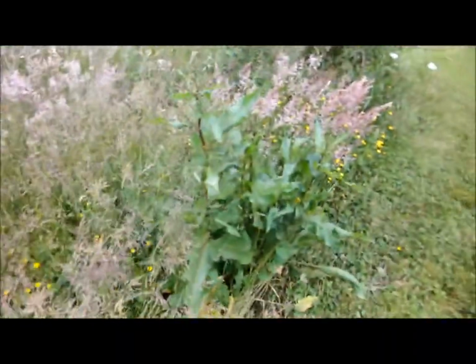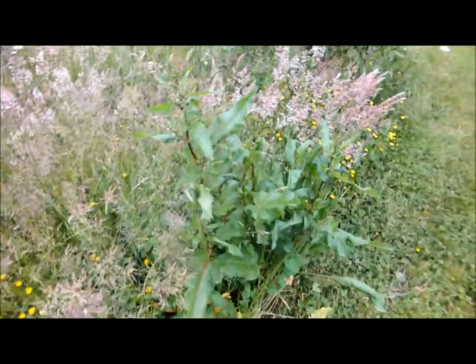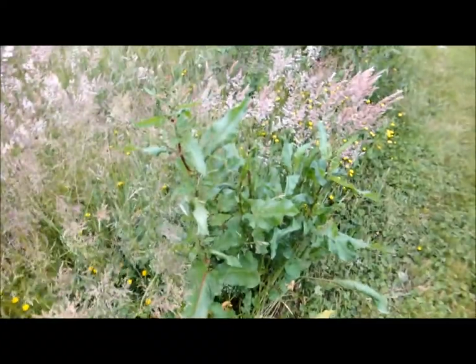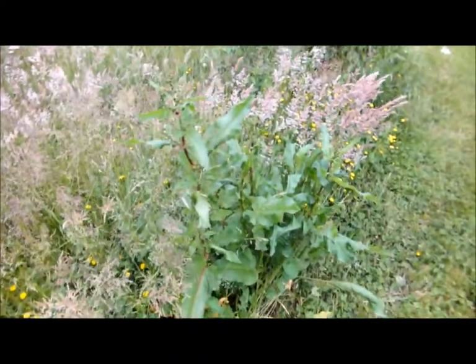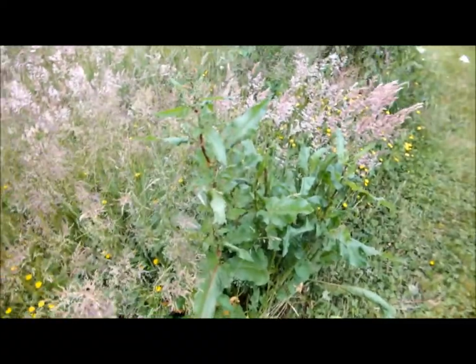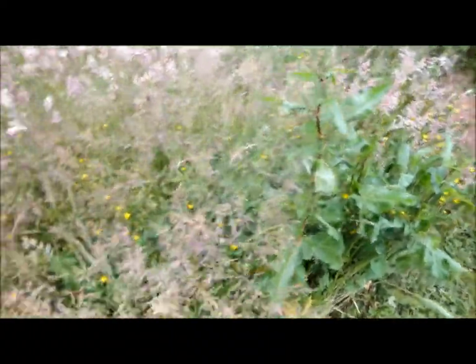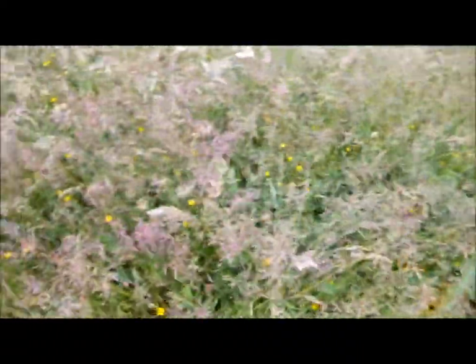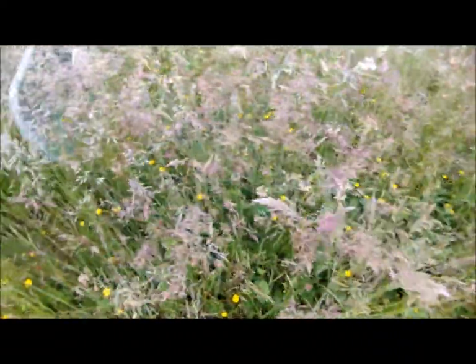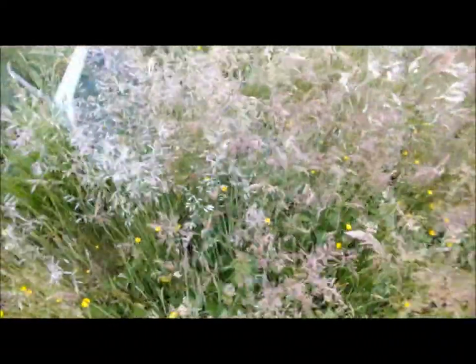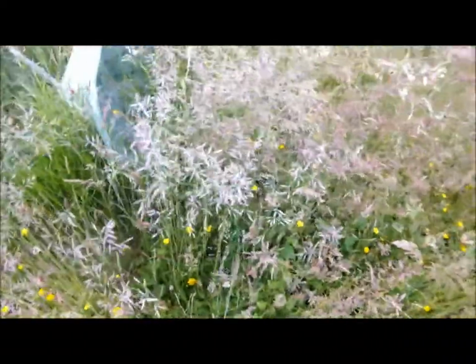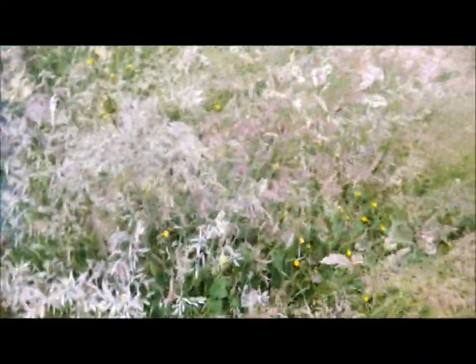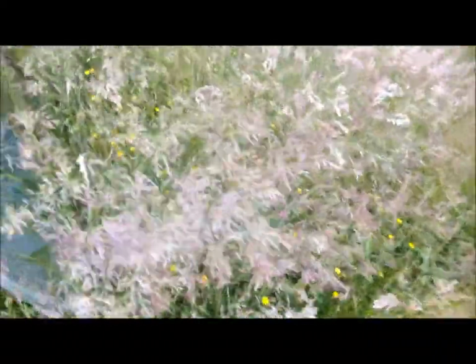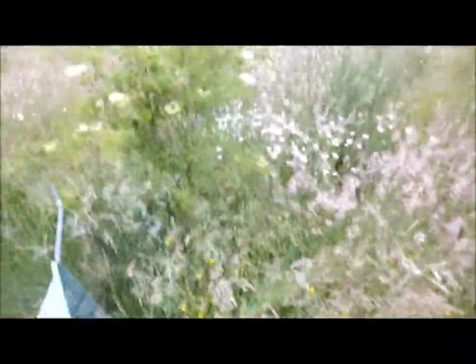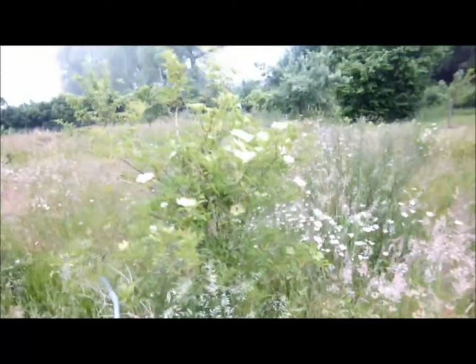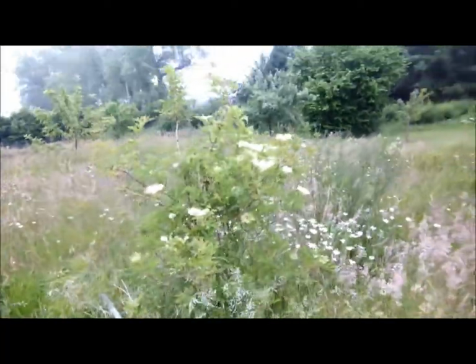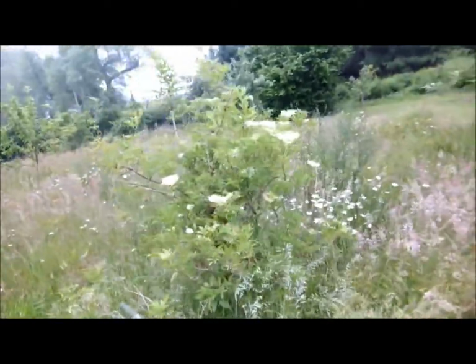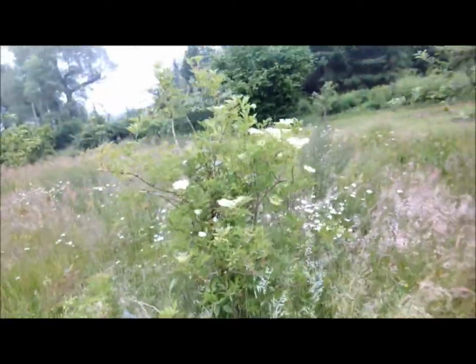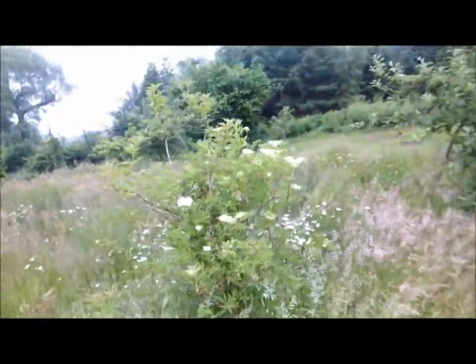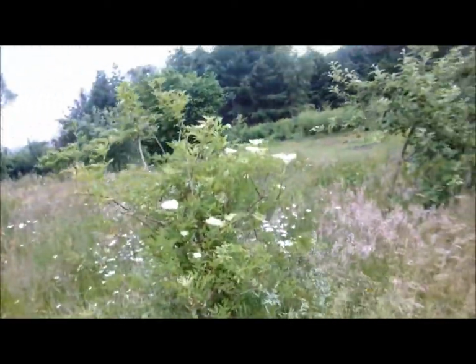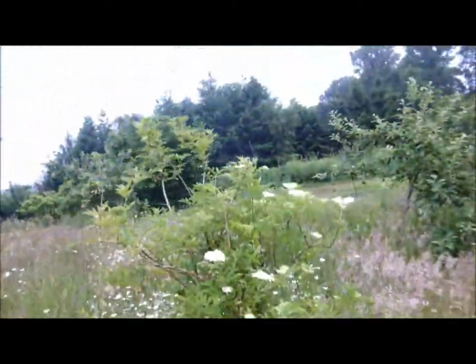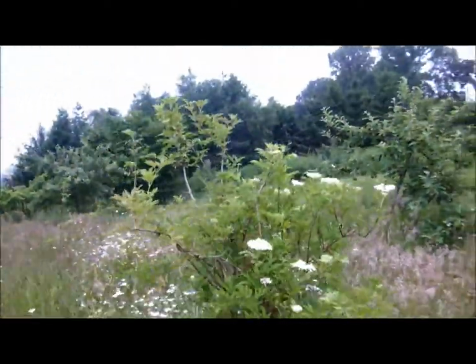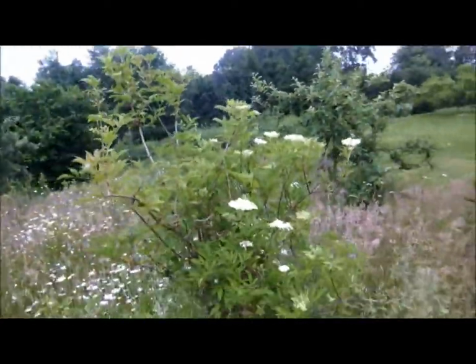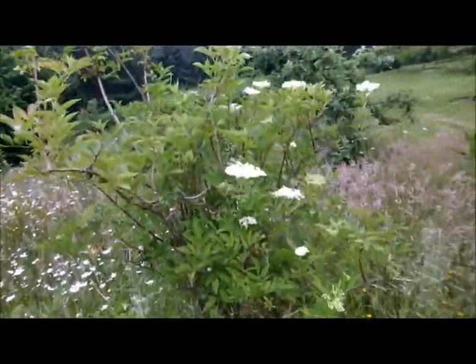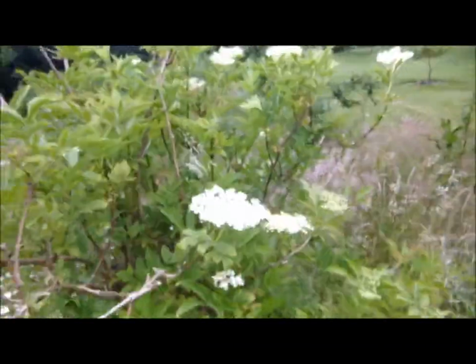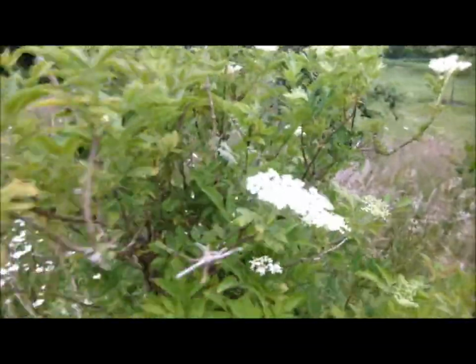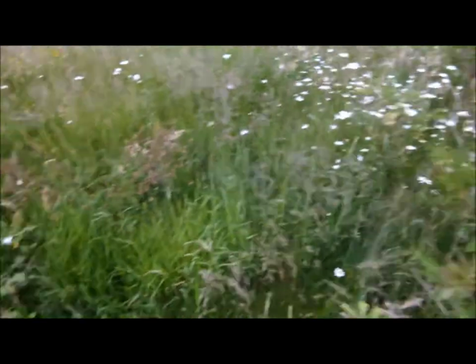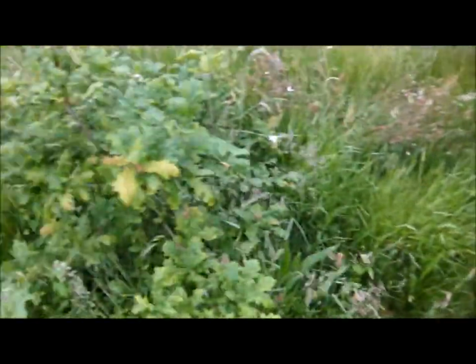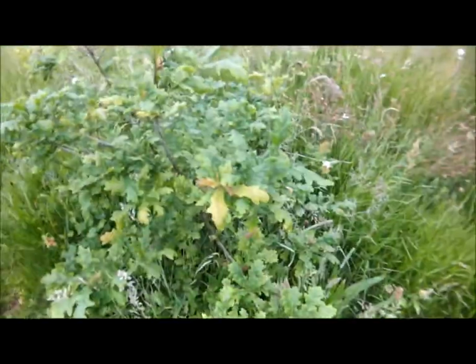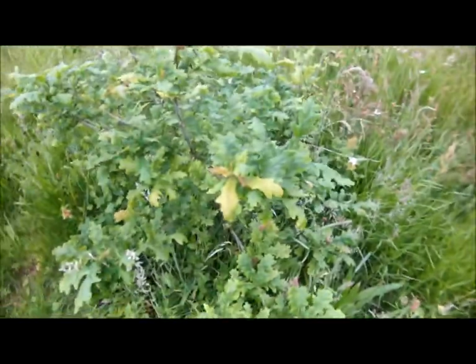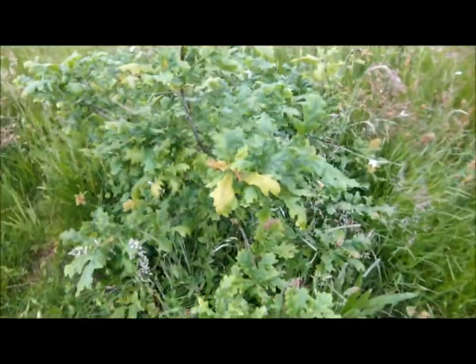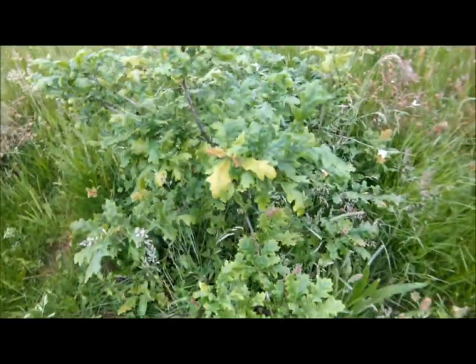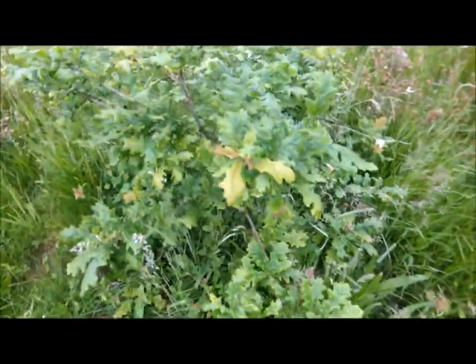There's some dock, here are numerous wild grasses, there is some elder, elderflower, here's an oak — a sapling that's come up by itself.